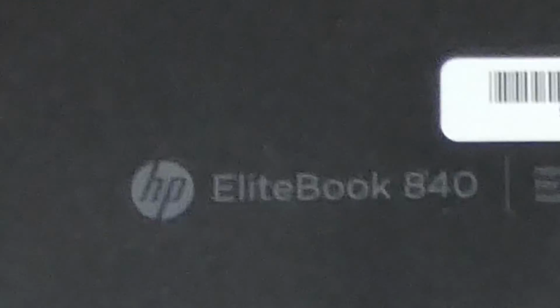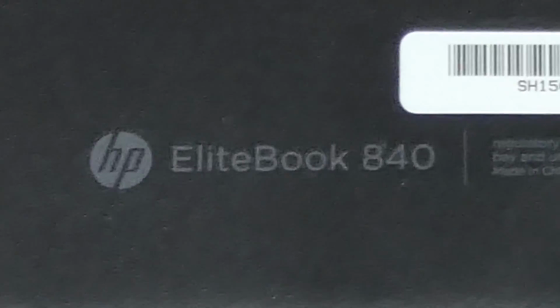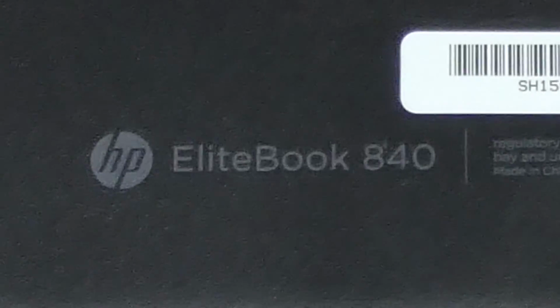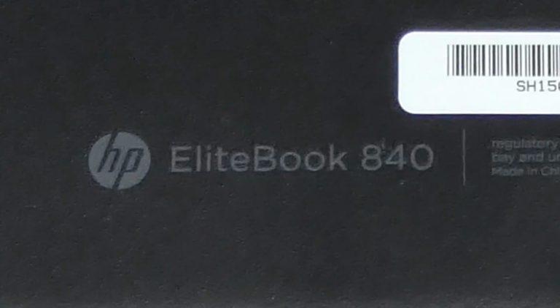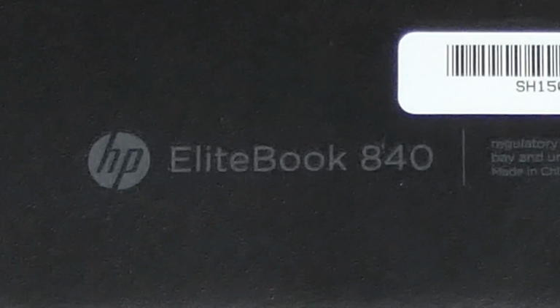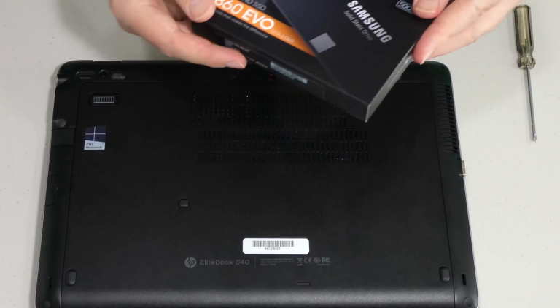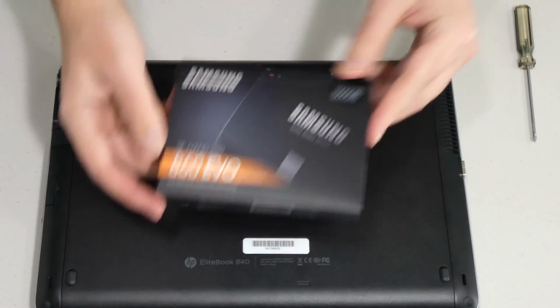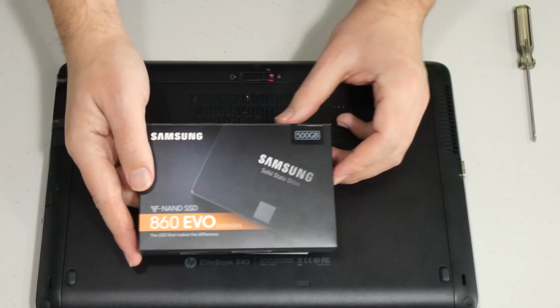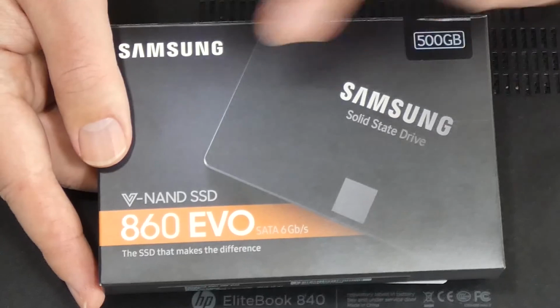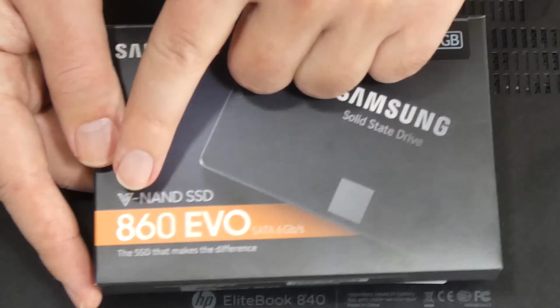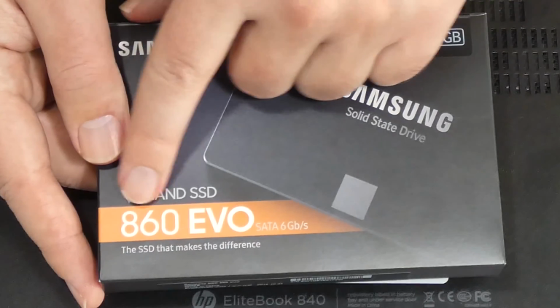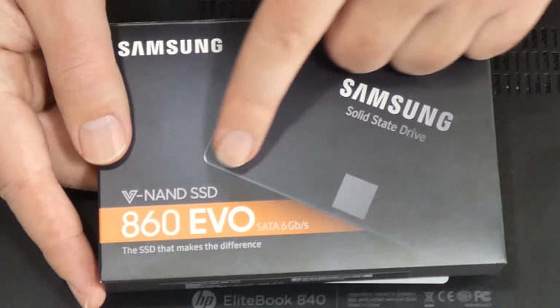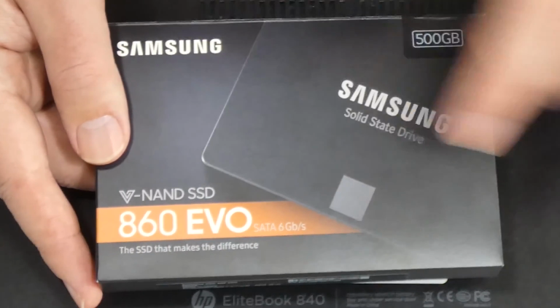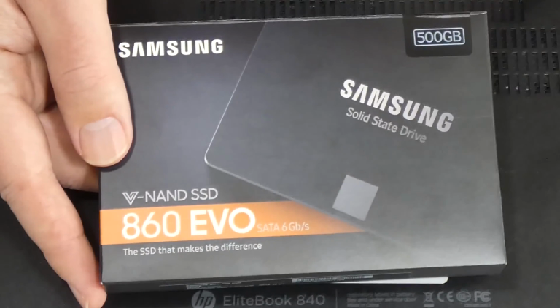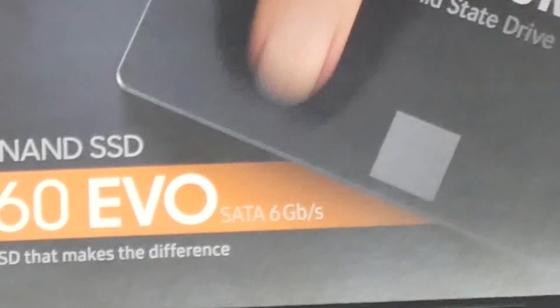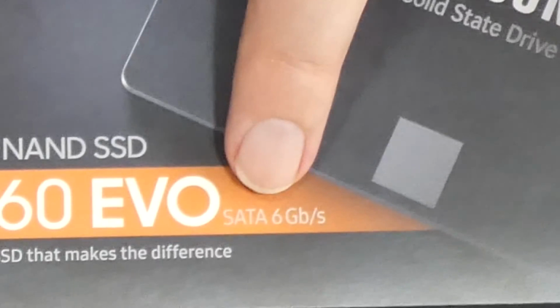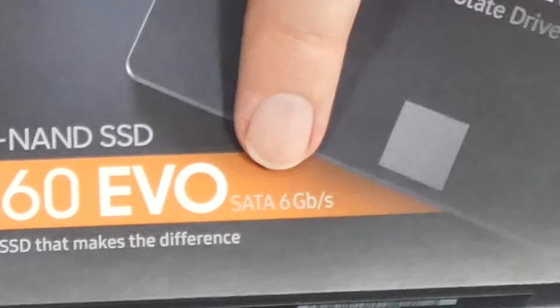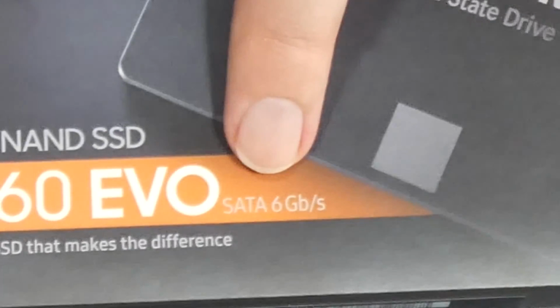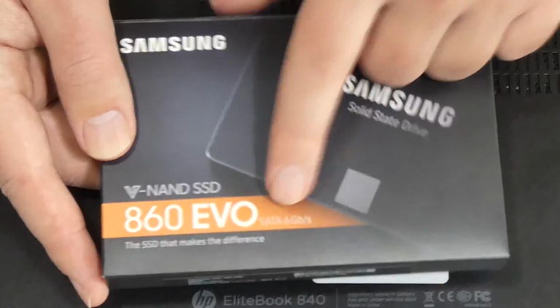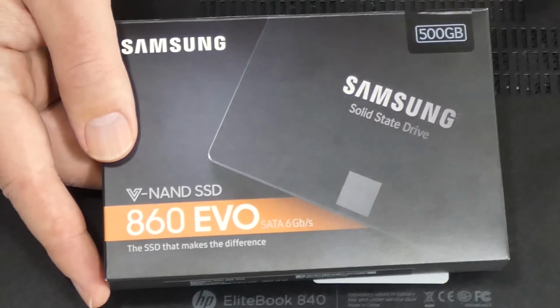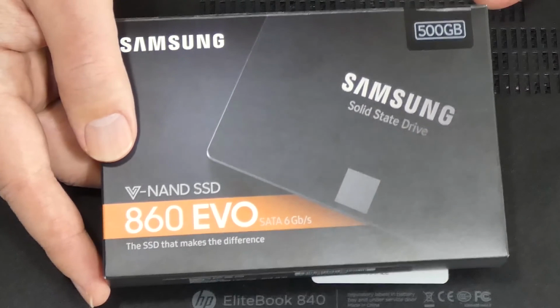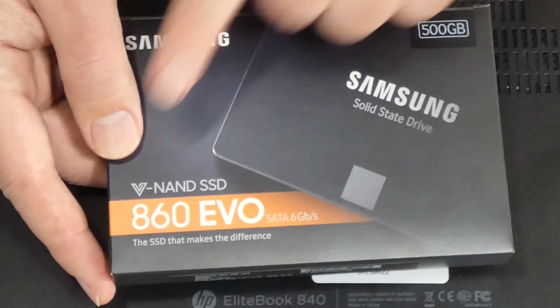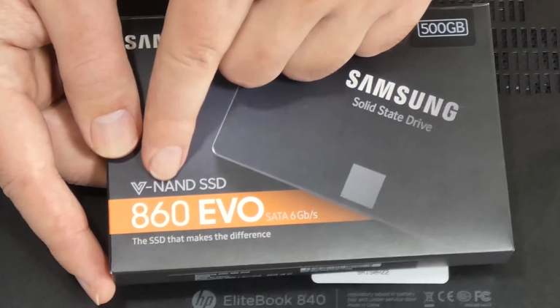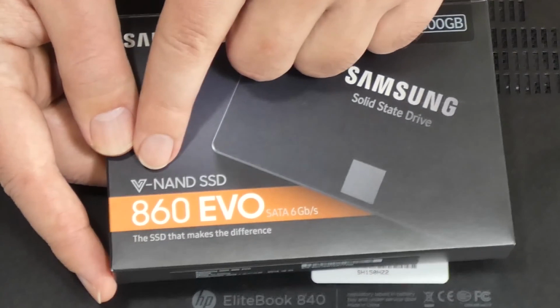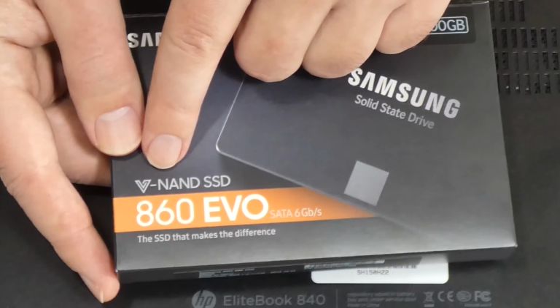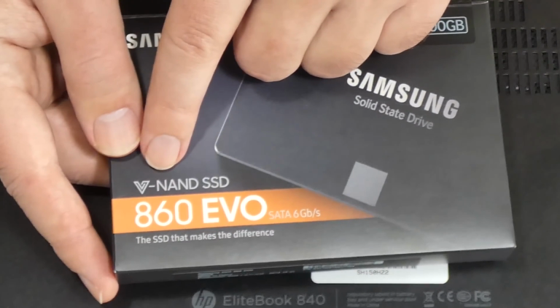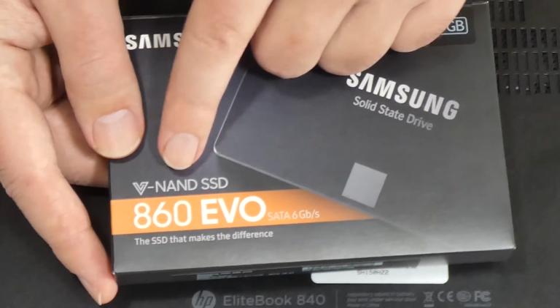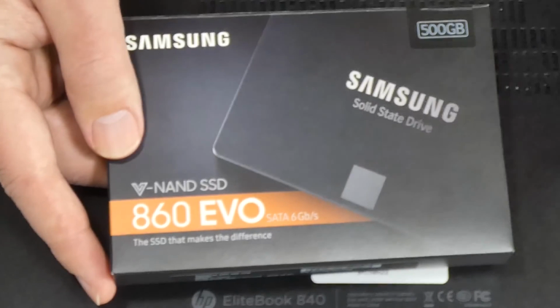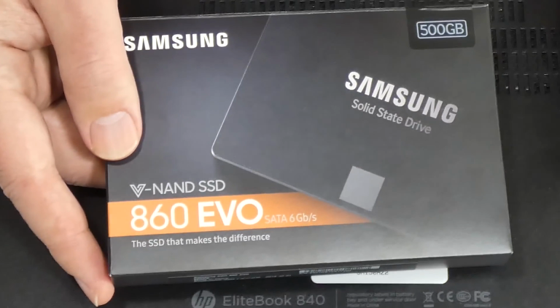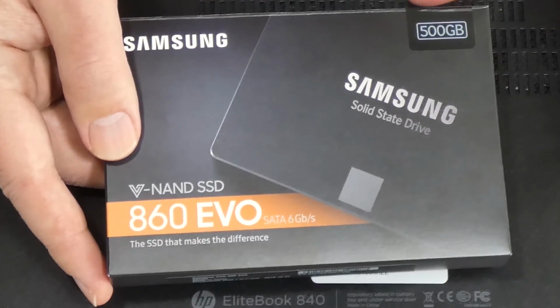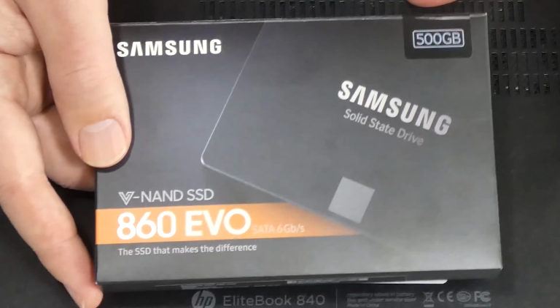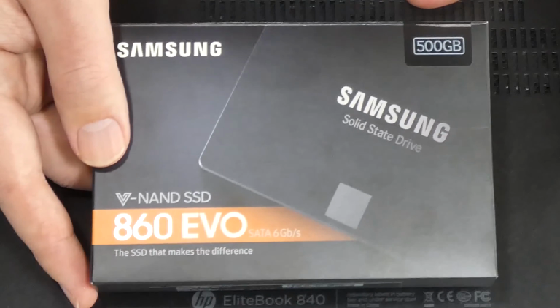What we're going to do is install one of these drives. This is a Samsung 860 Evo SATA 6 gigabits per second drive with the newest technology, which is V-NAND.